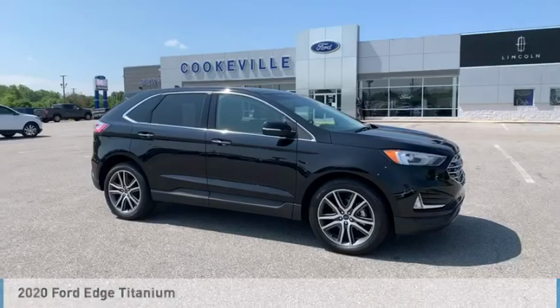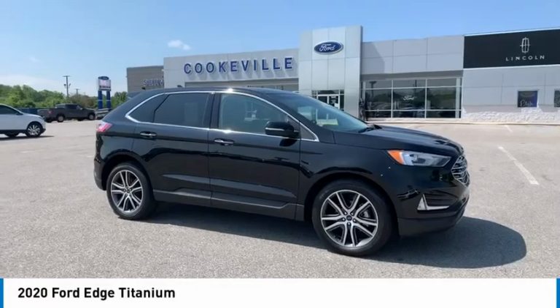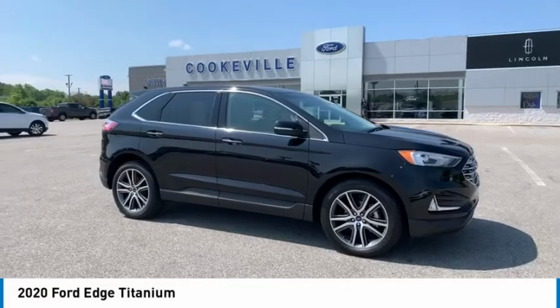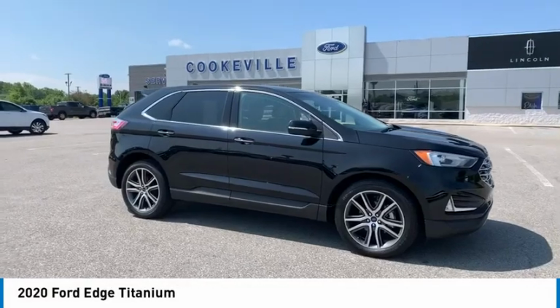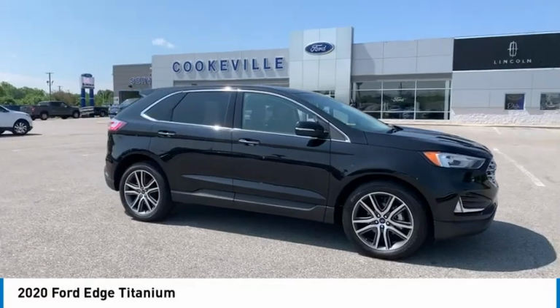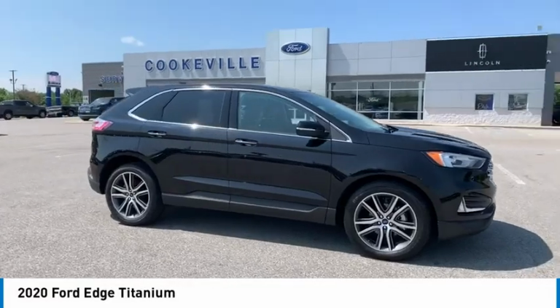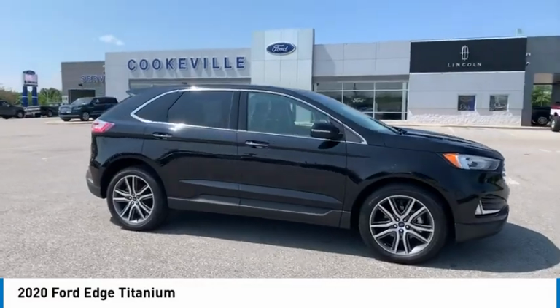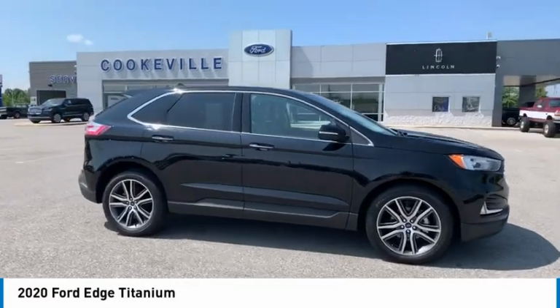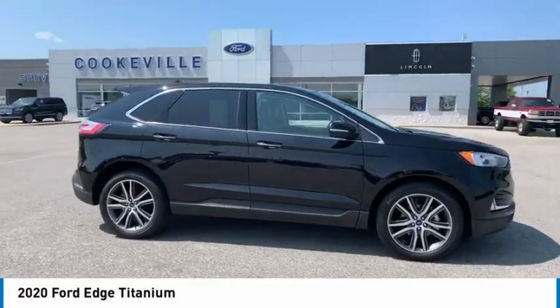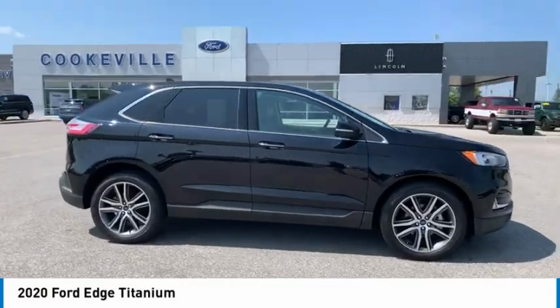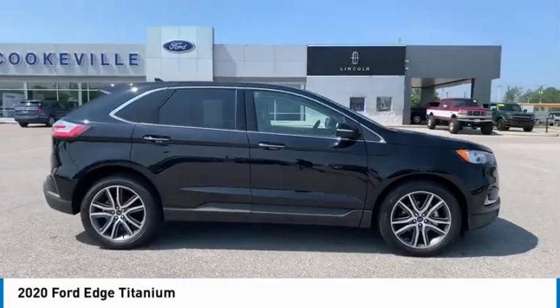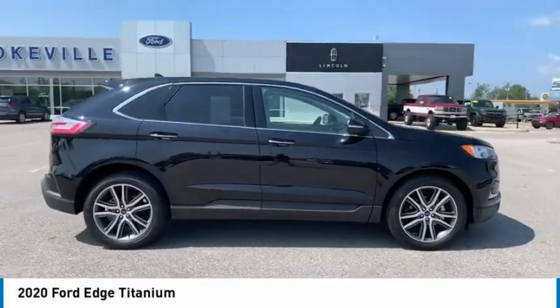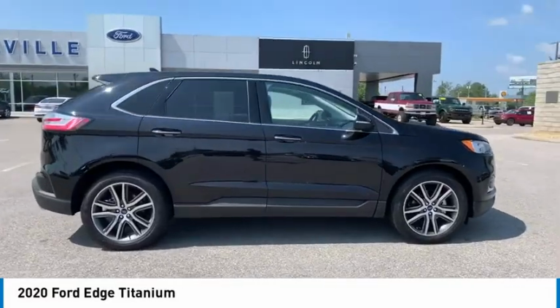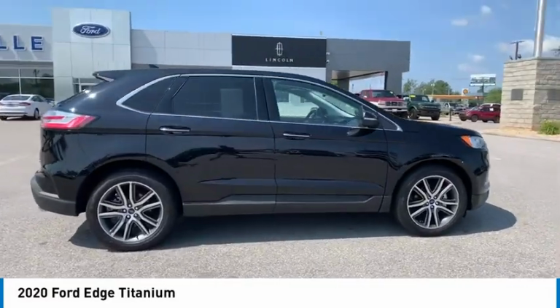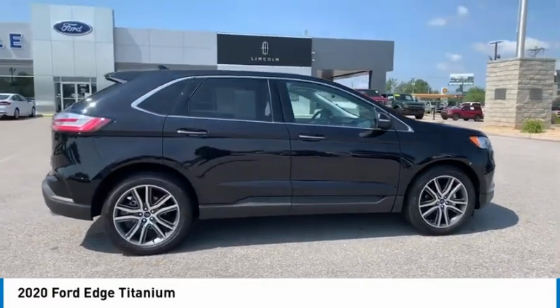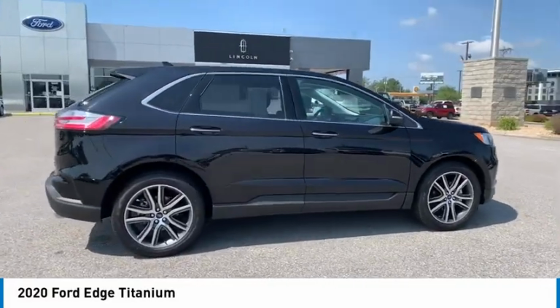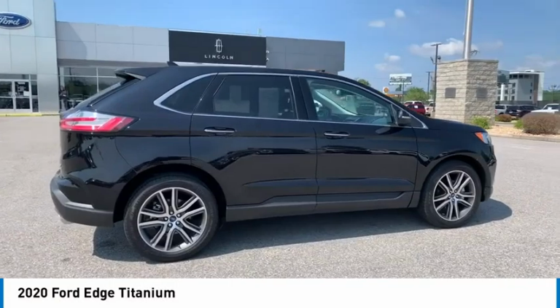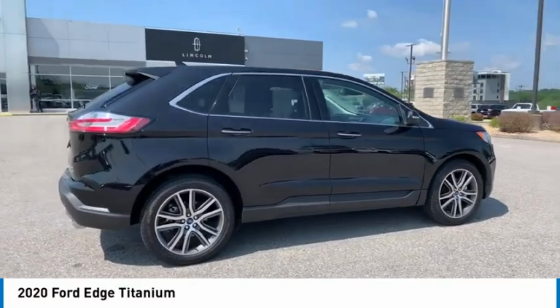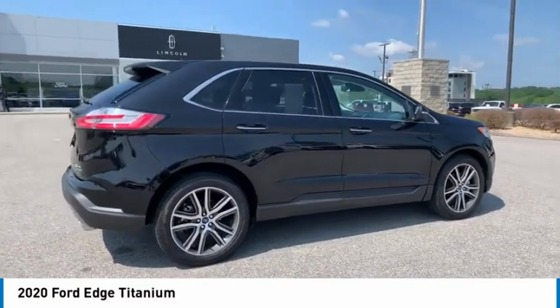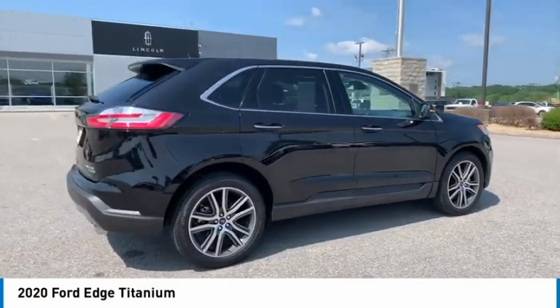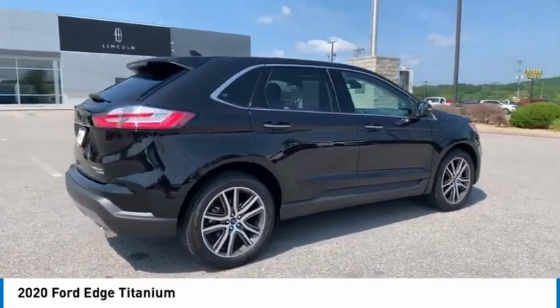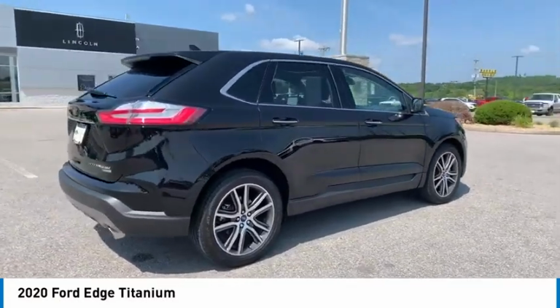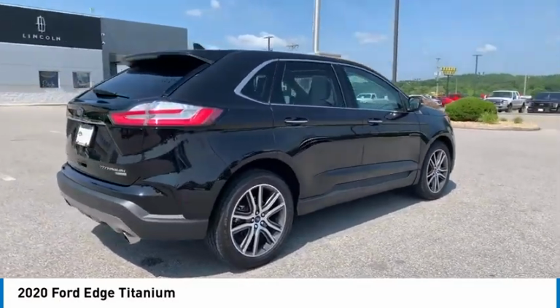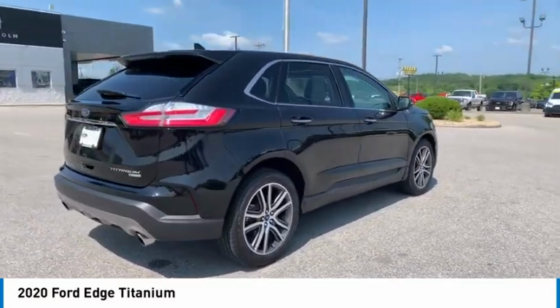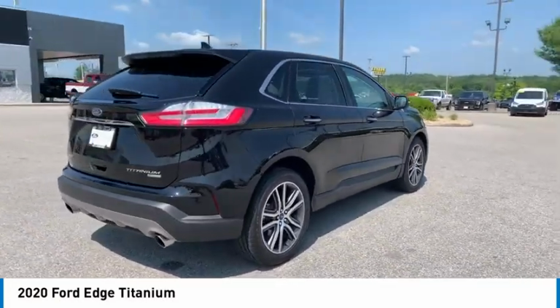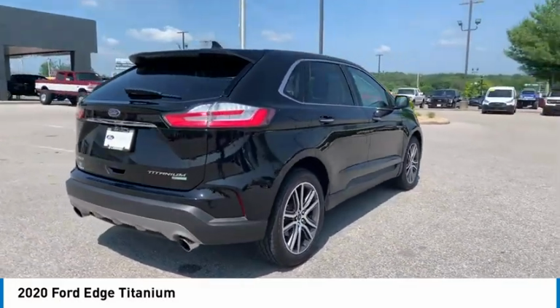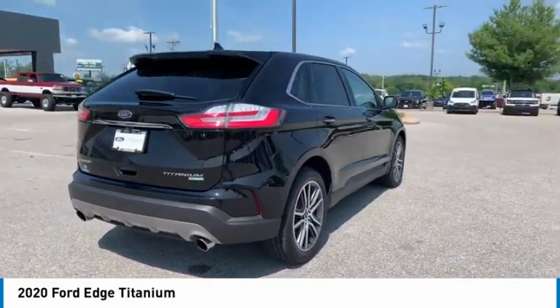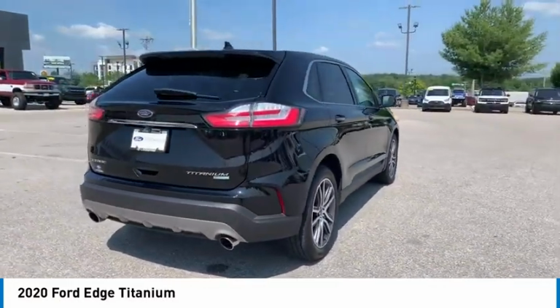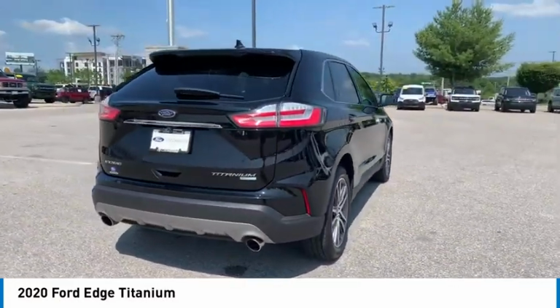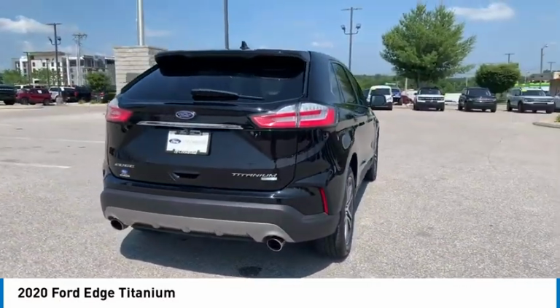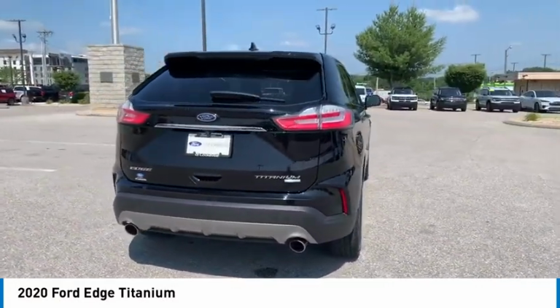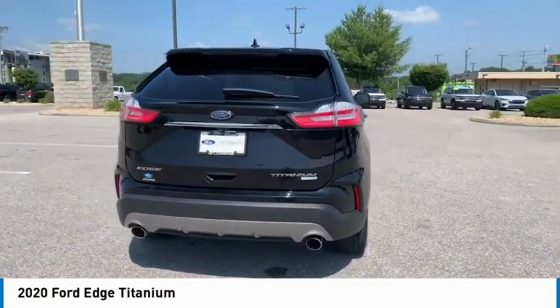We are pleased to show you the 2020 Edge, thrills with more power and MPG. Either way, you're in for an exhilarating experience with Ford Edge.